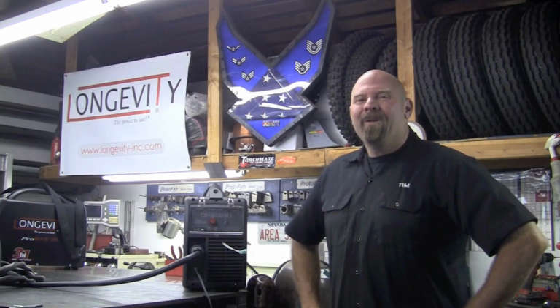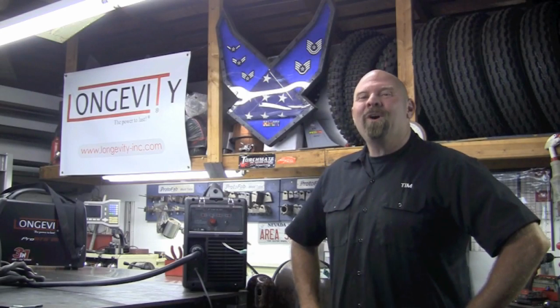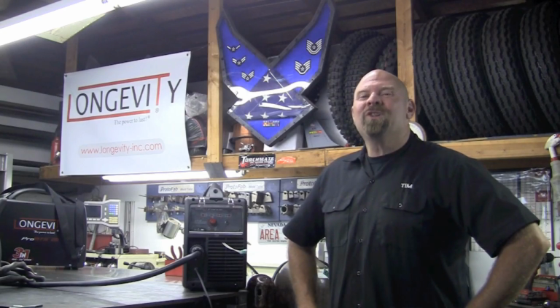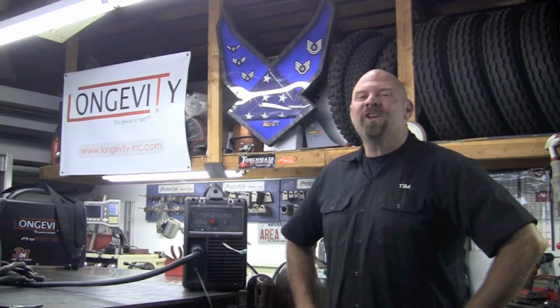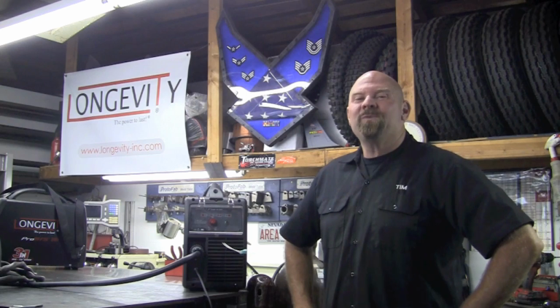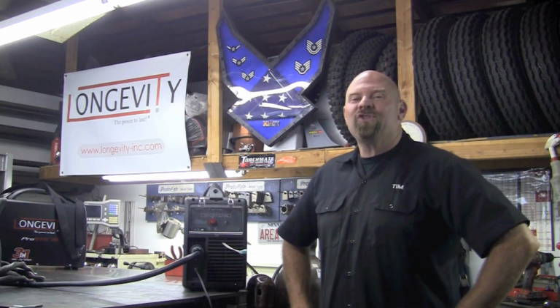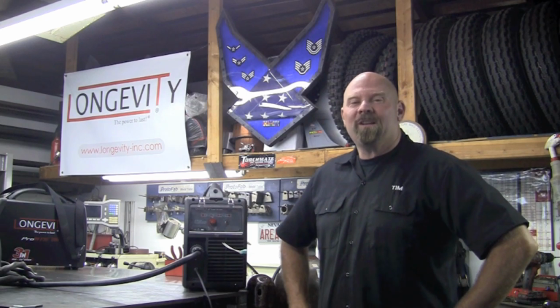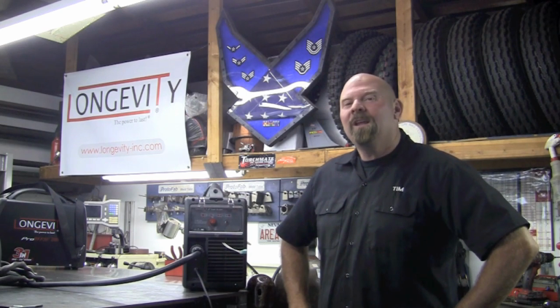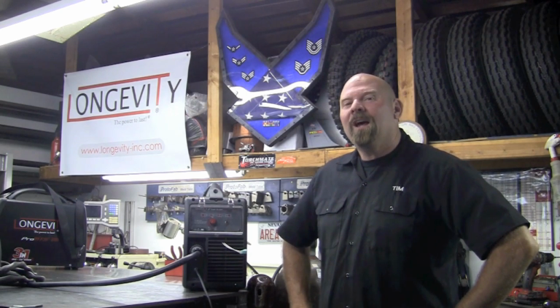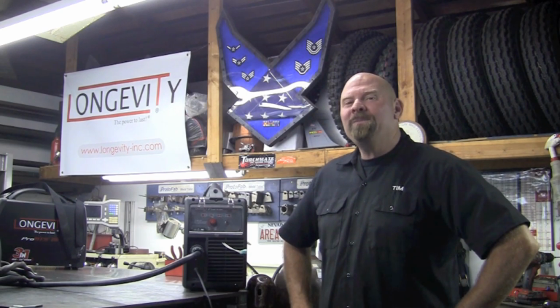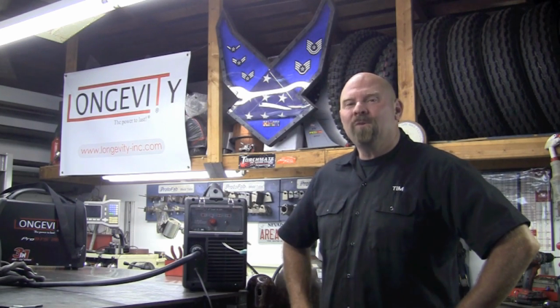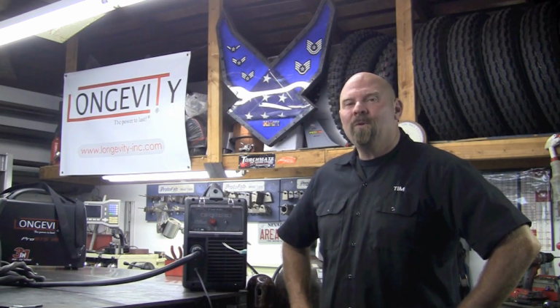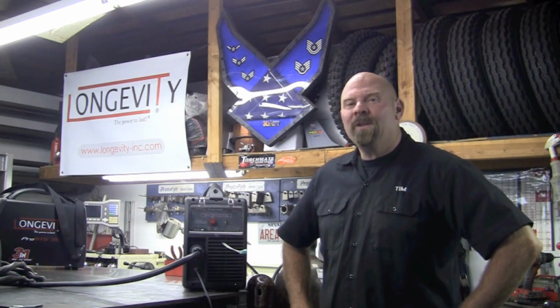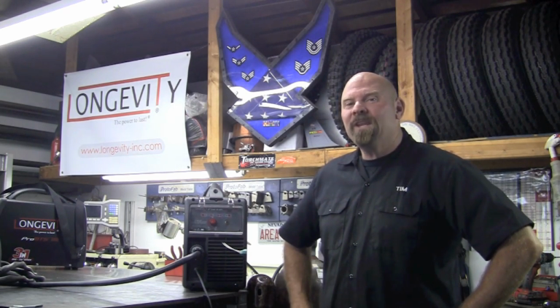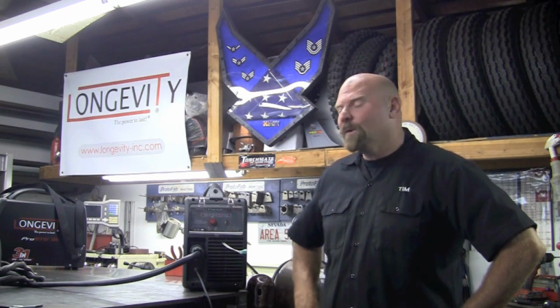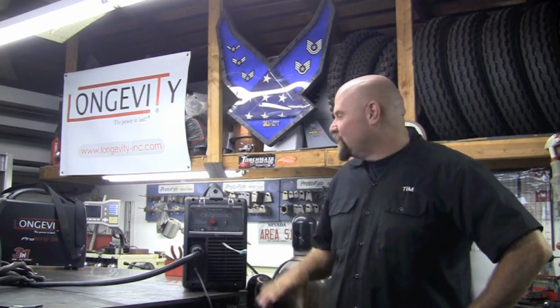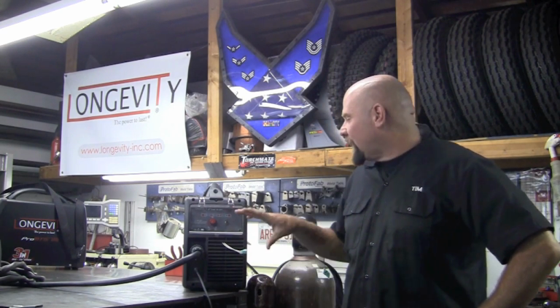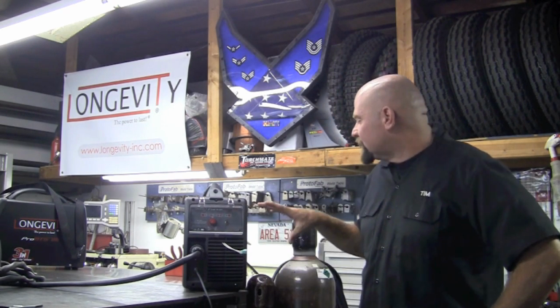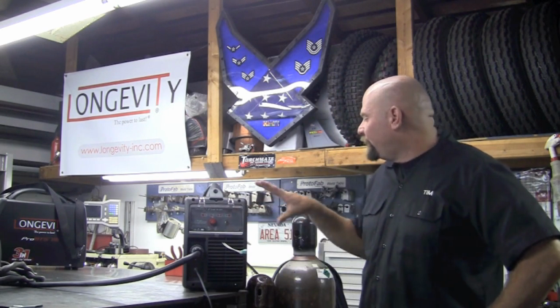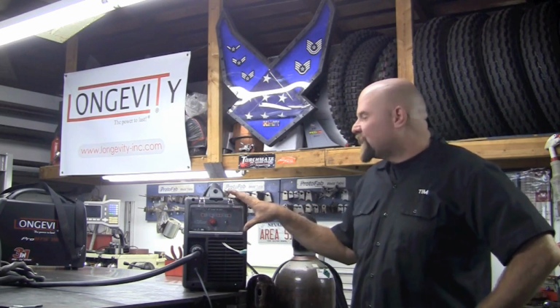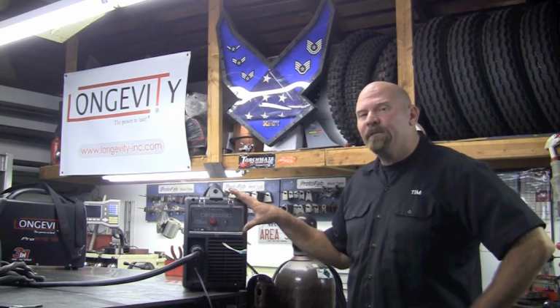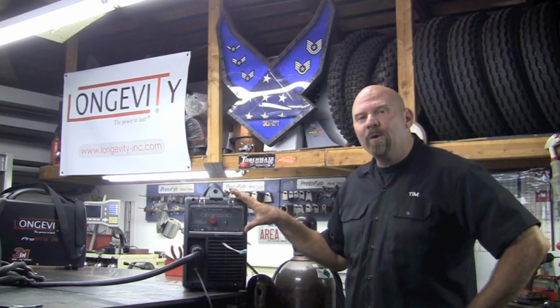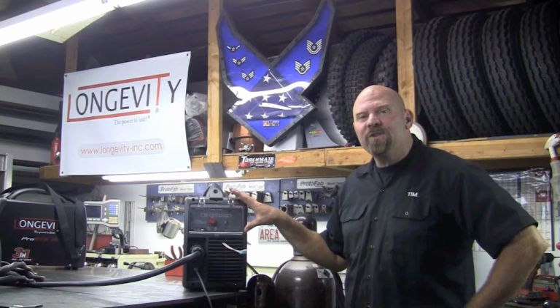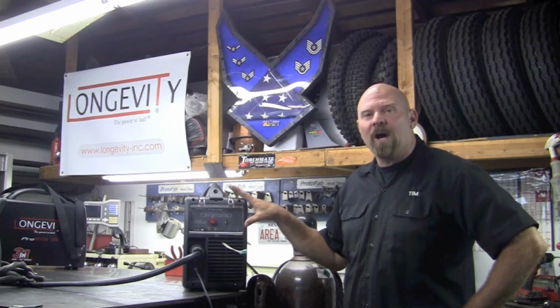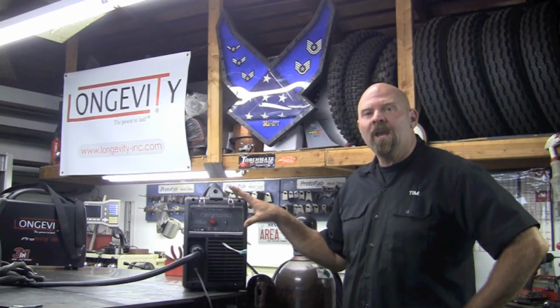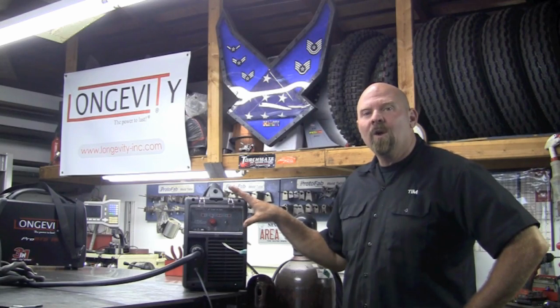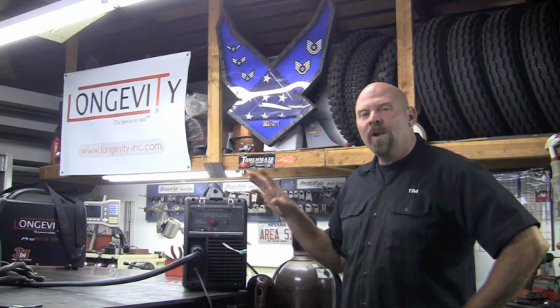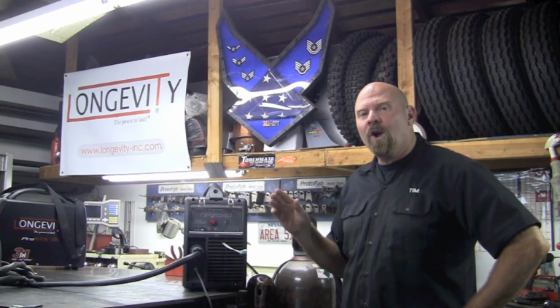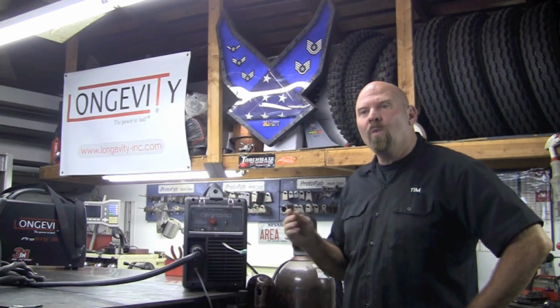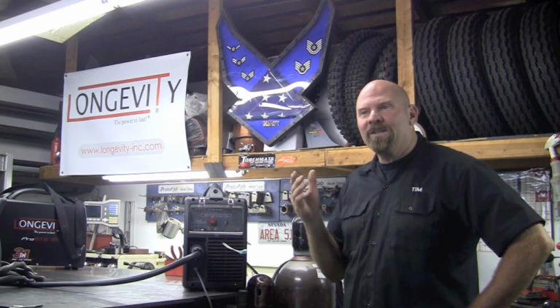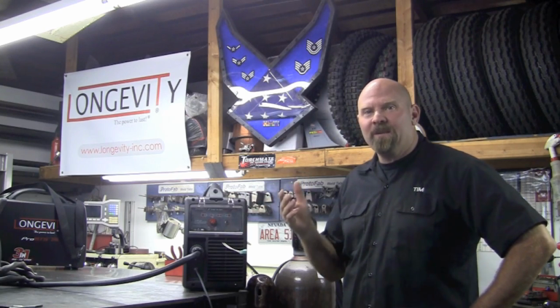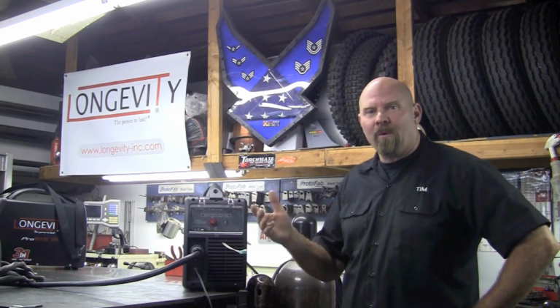Welcome to Longevity's Welding Channel. I'm Tim Roble and today we're going to showcase the Force Cut 42i running on 110 power.